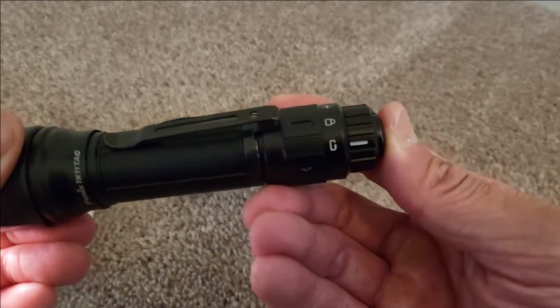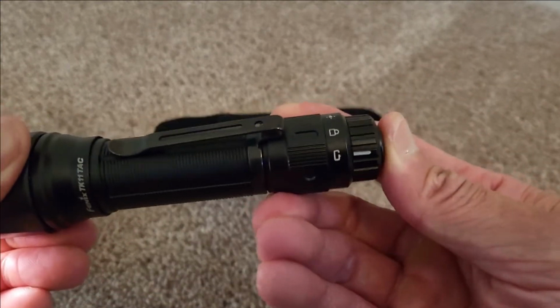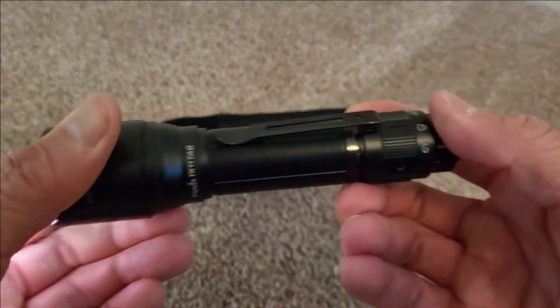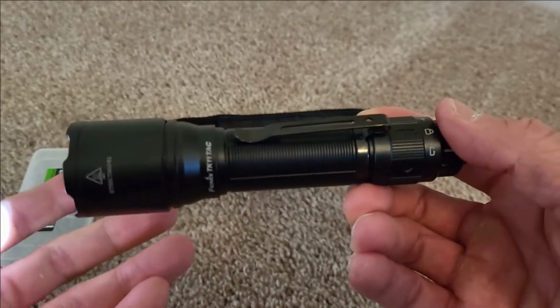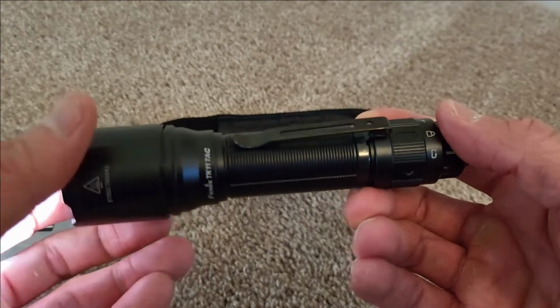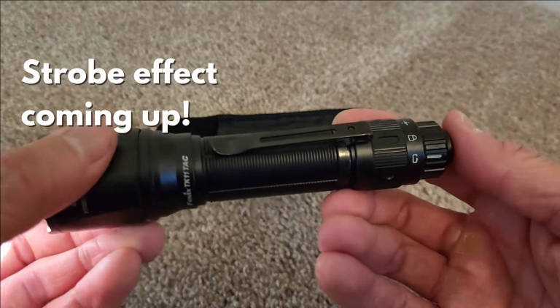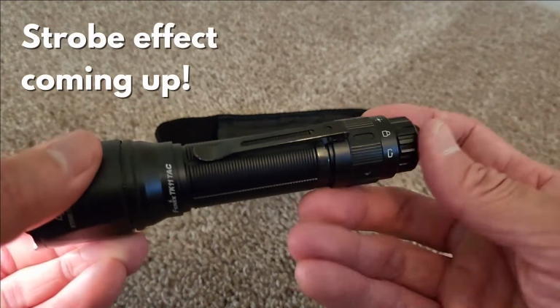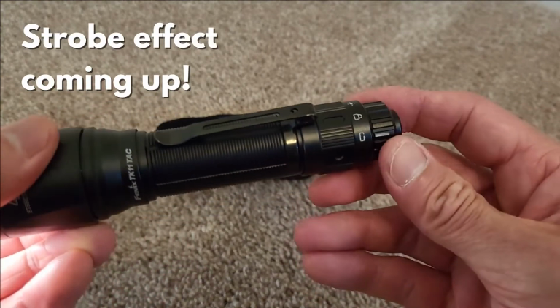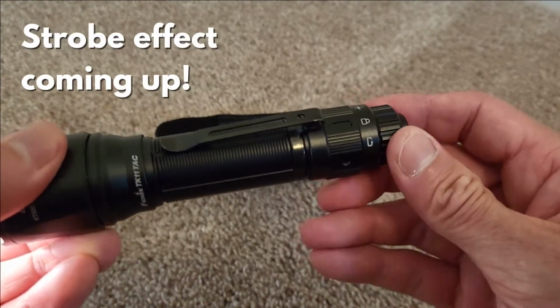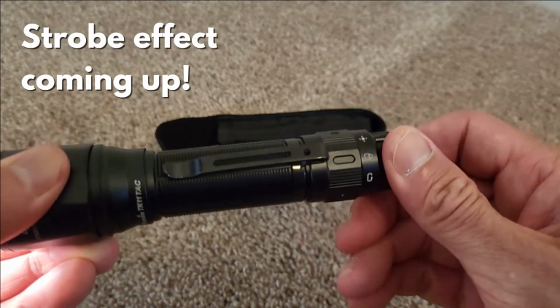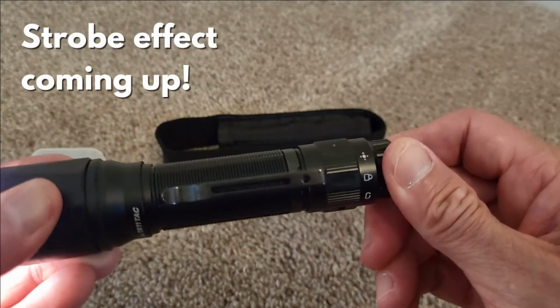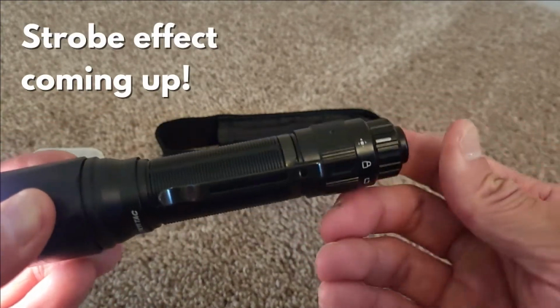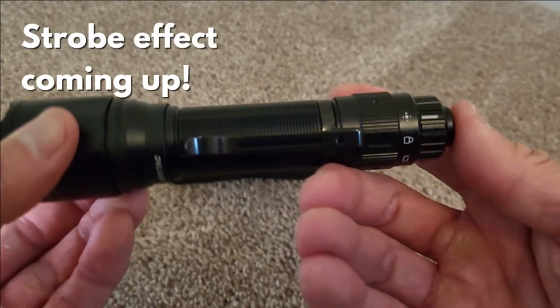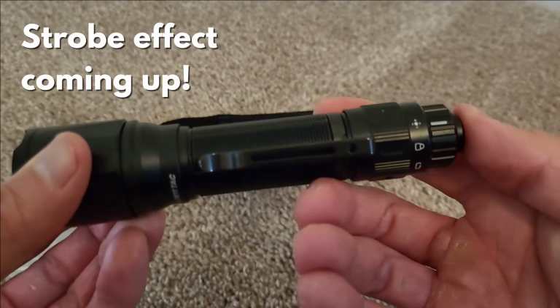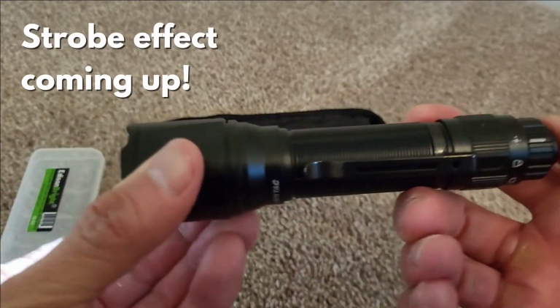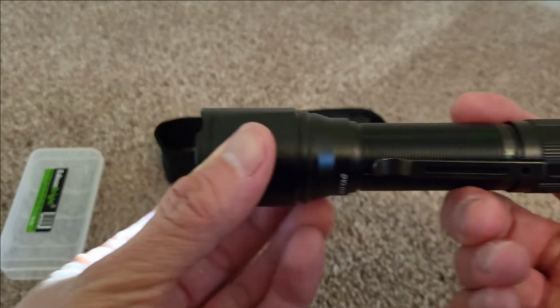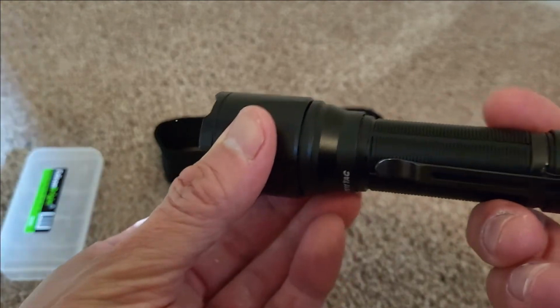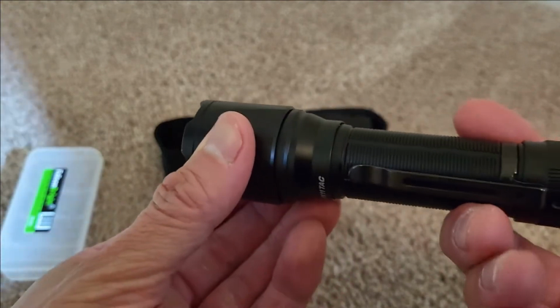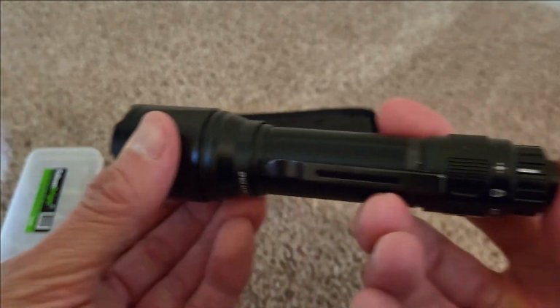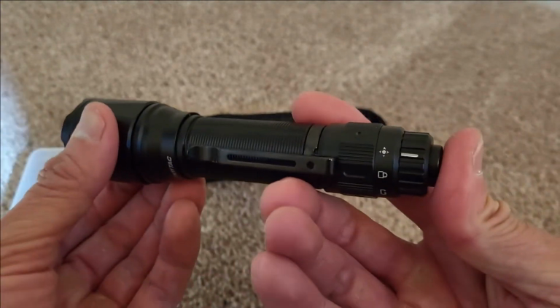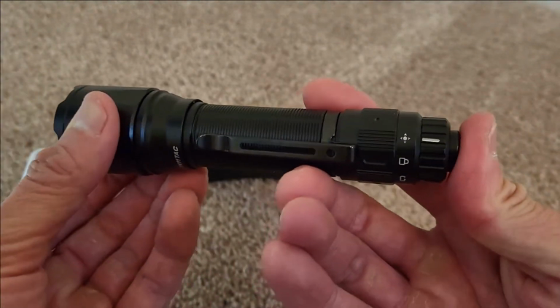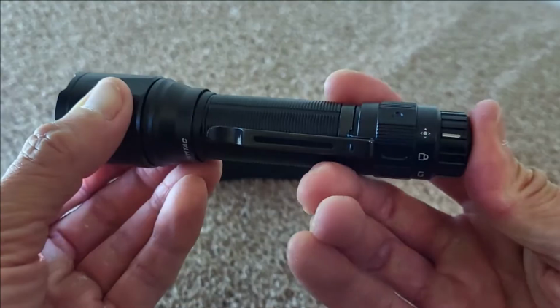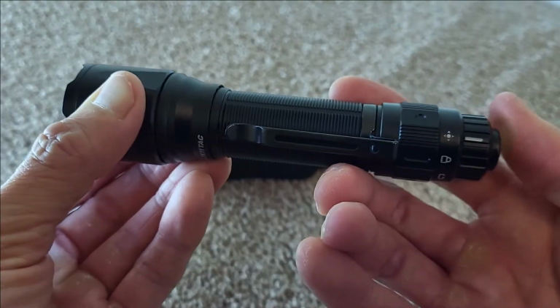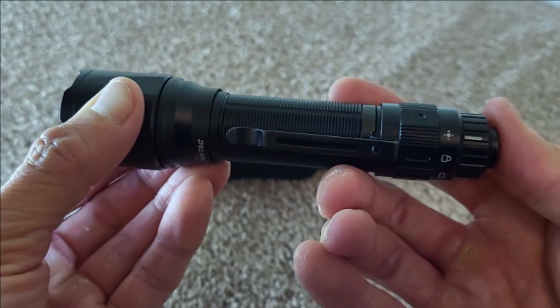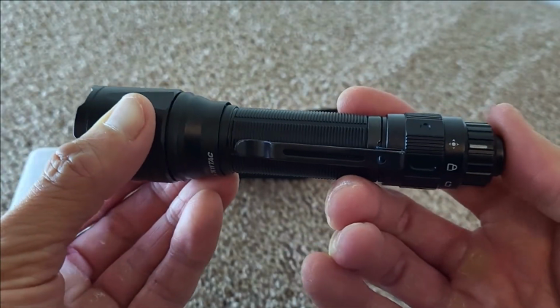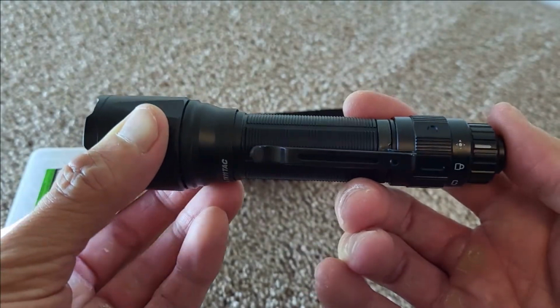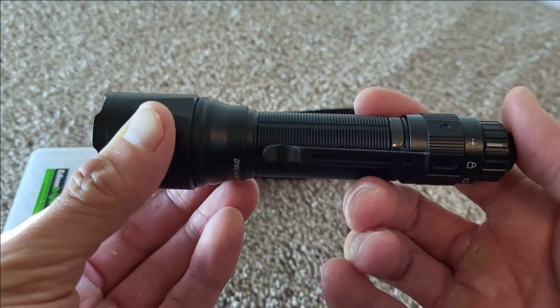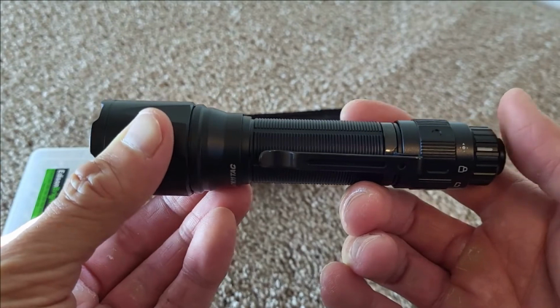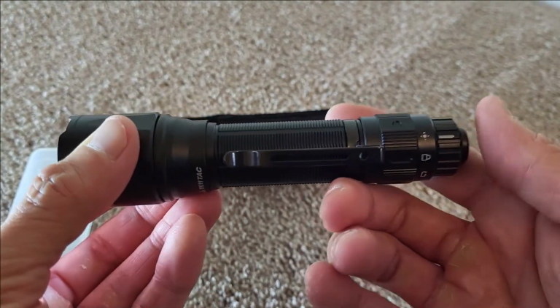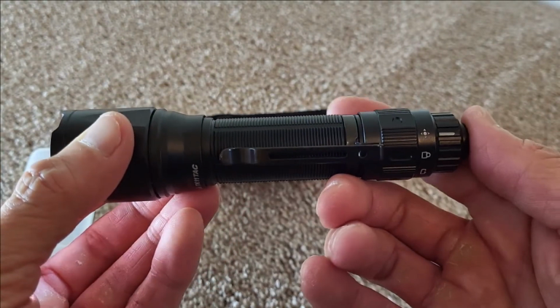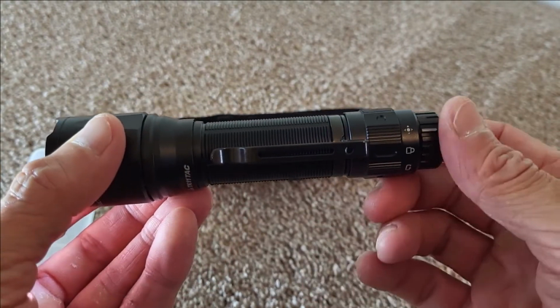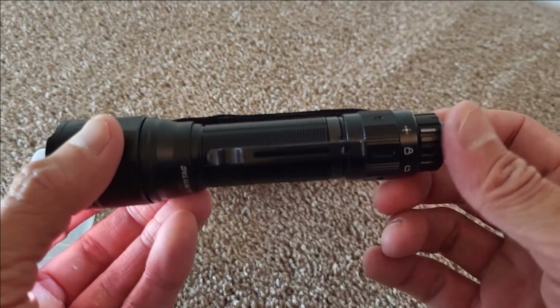This setting right here is your standard light. And if I shift it all the way up, this is the 1600 lumens setting — it is super bright, which I will actually show you. You can already see it because the light is bouncing off the wall.